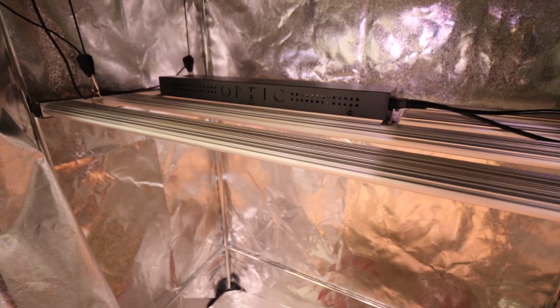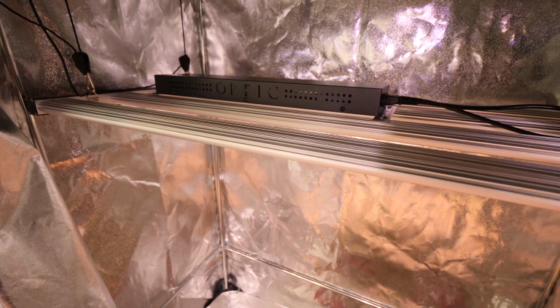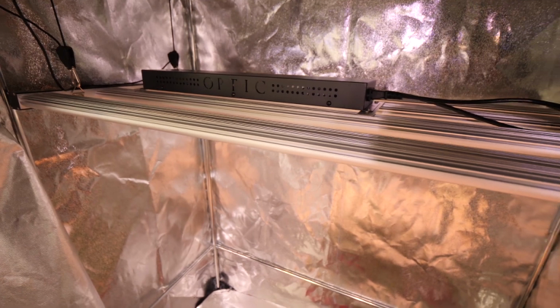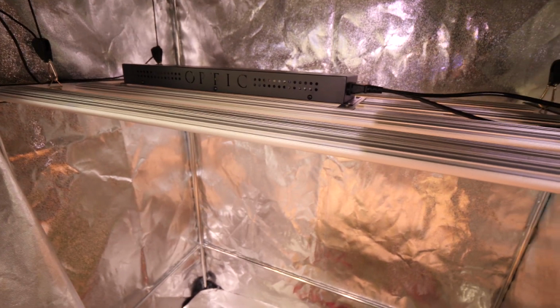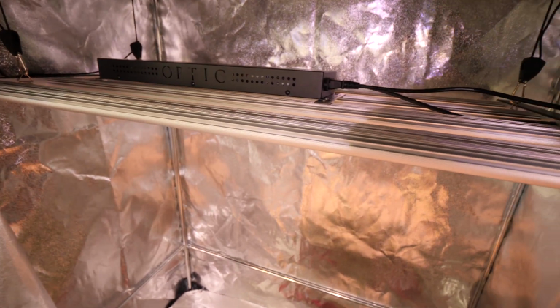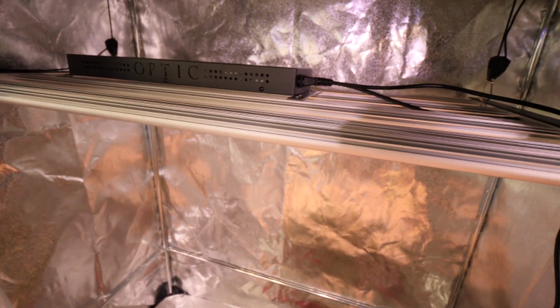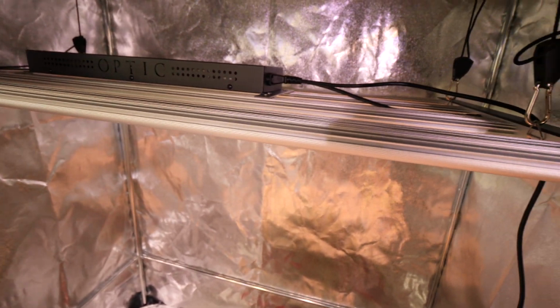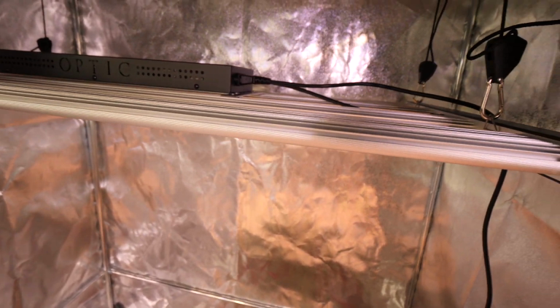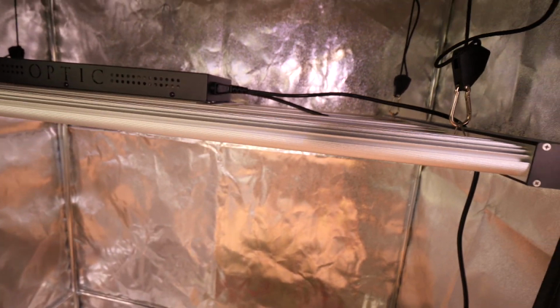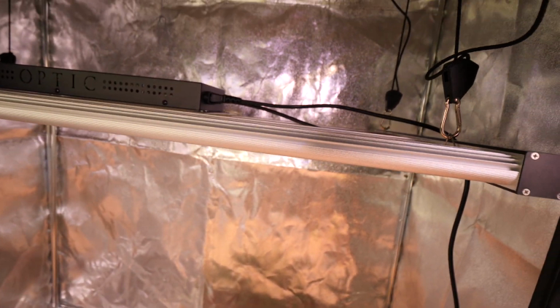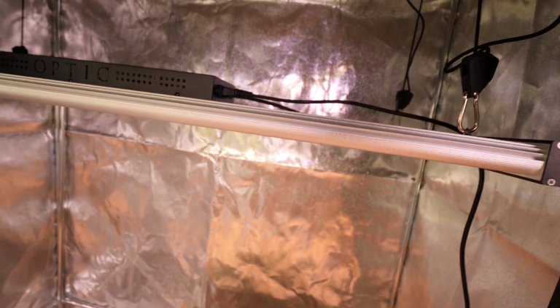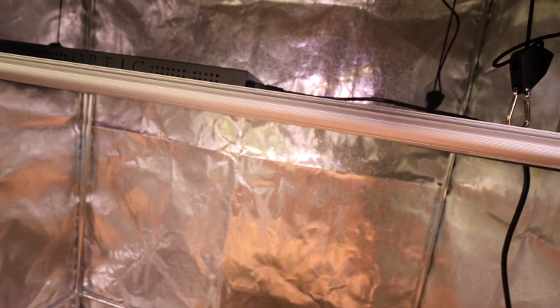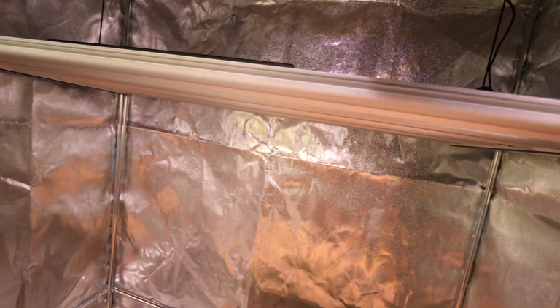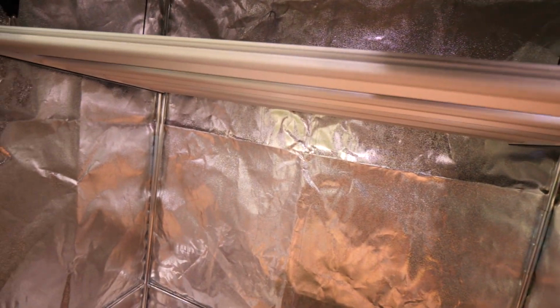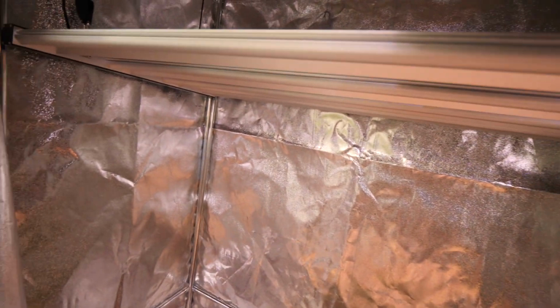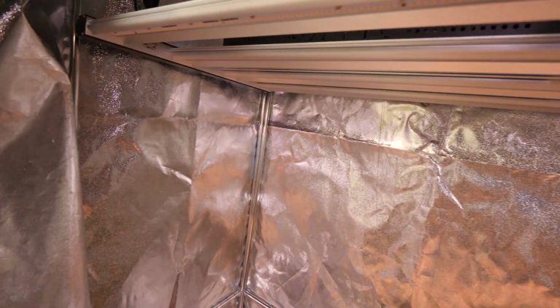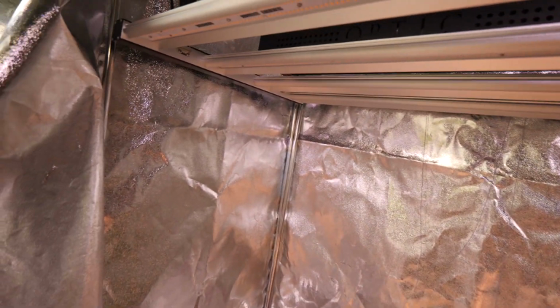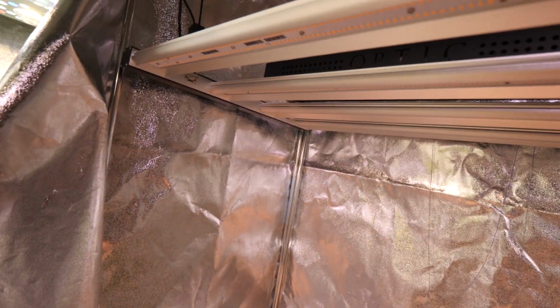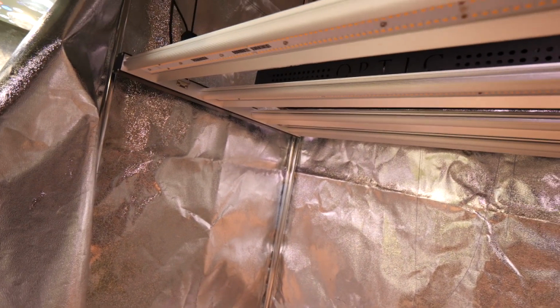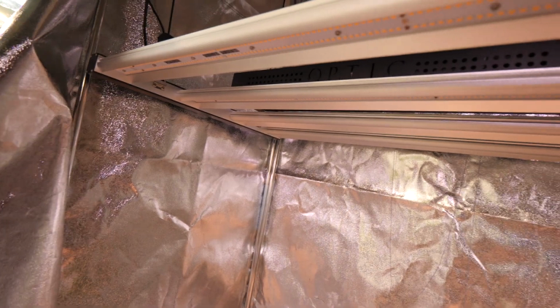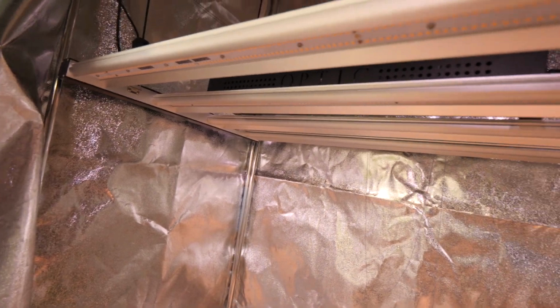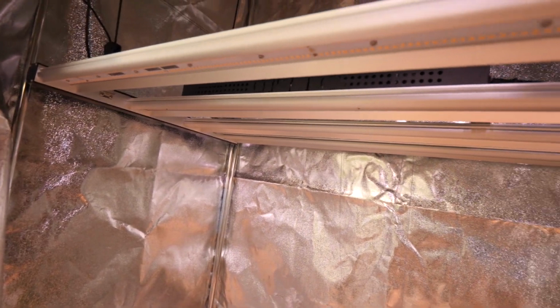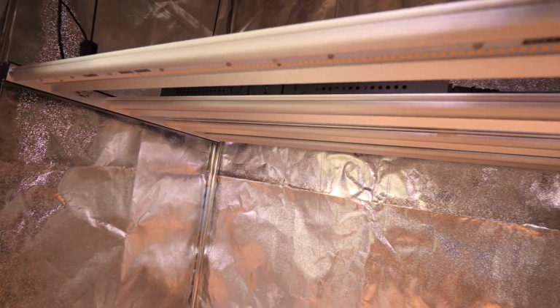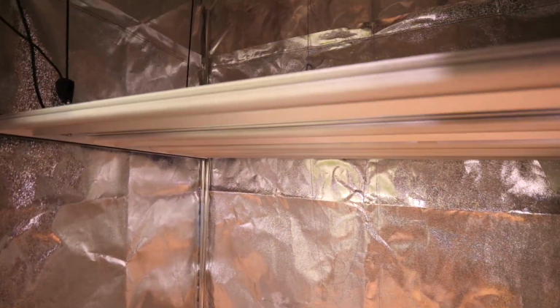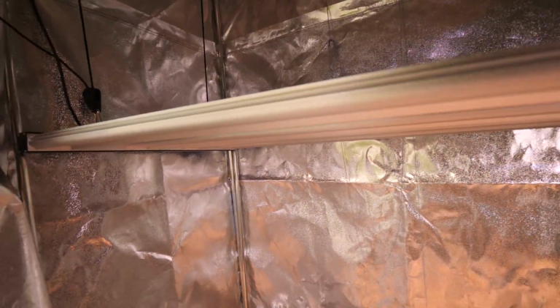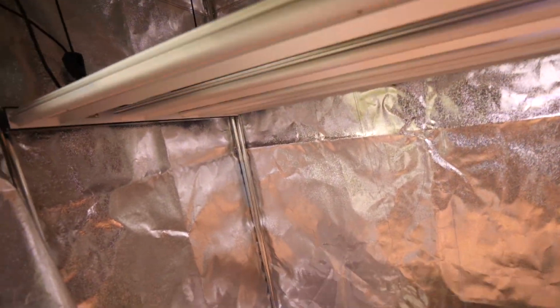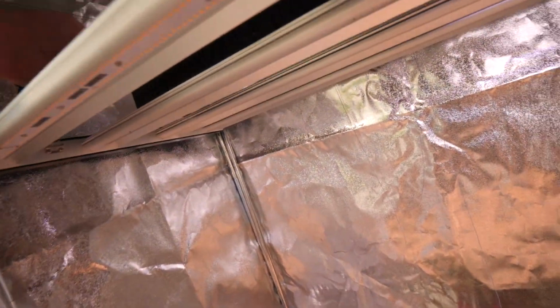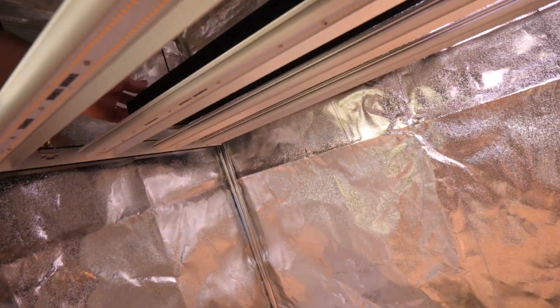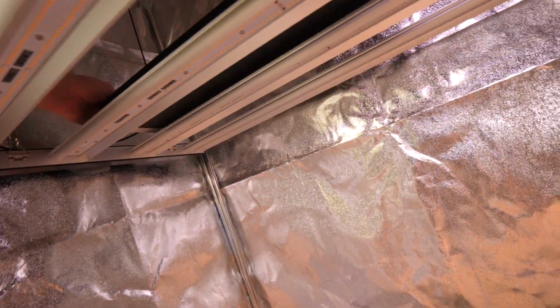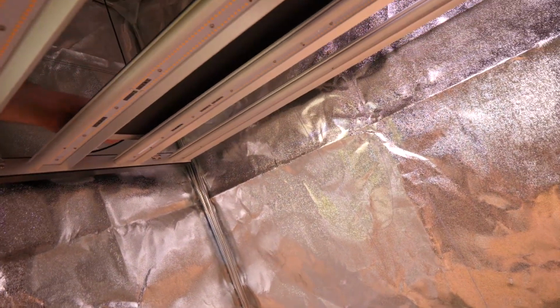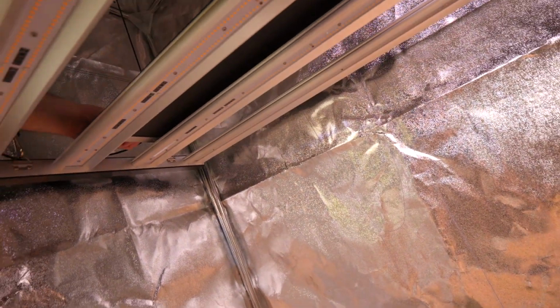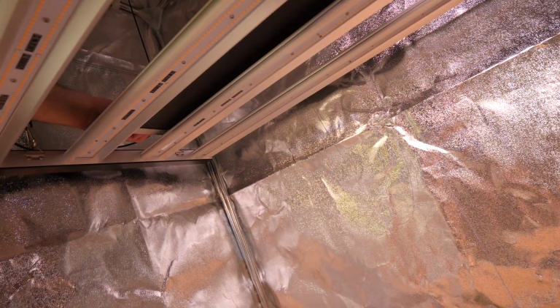All right, guys, check it out. We got it all set up here in the tent — Slim 320 S. Super pumped for this. Check this out, guys.